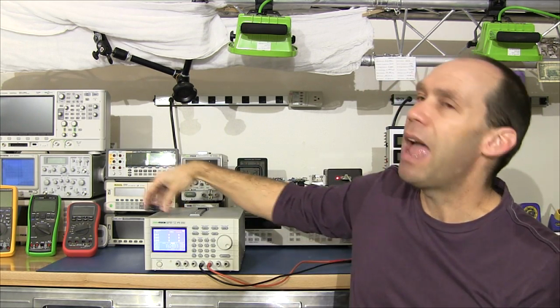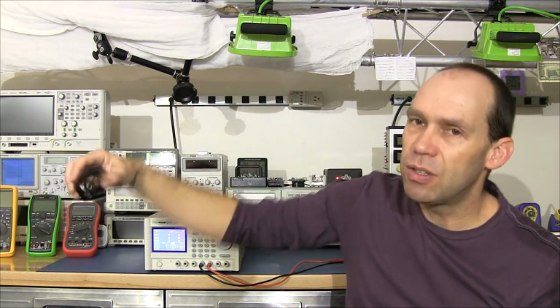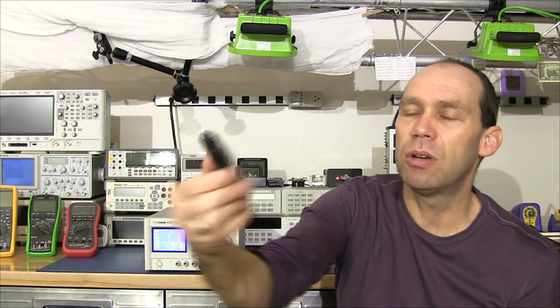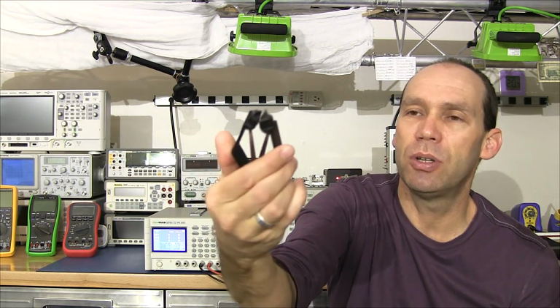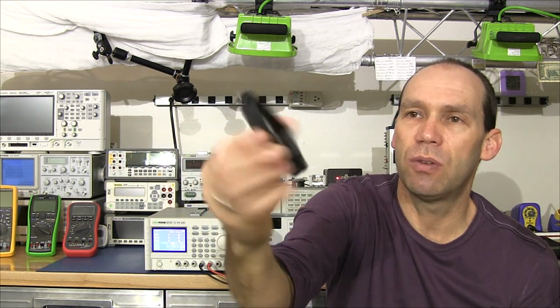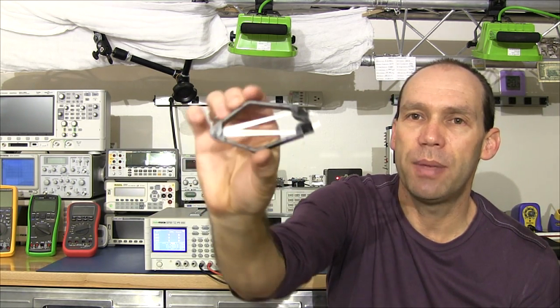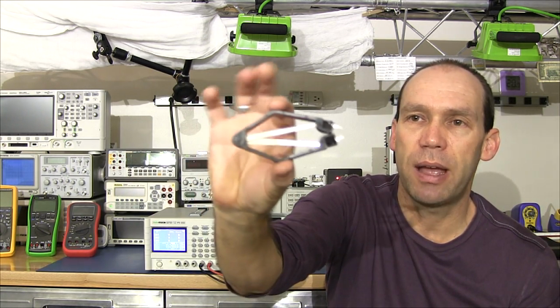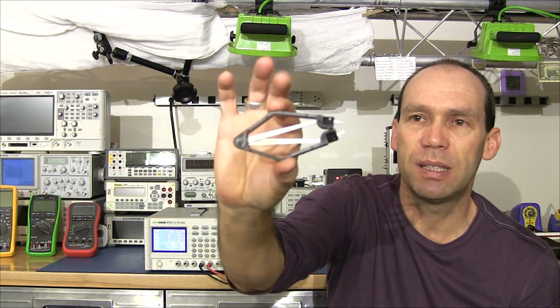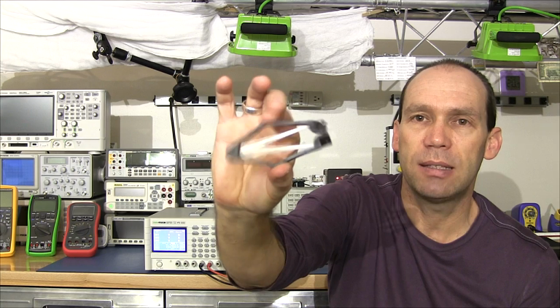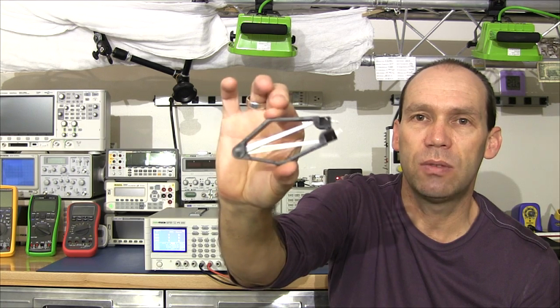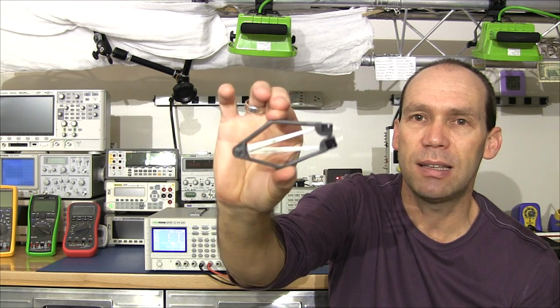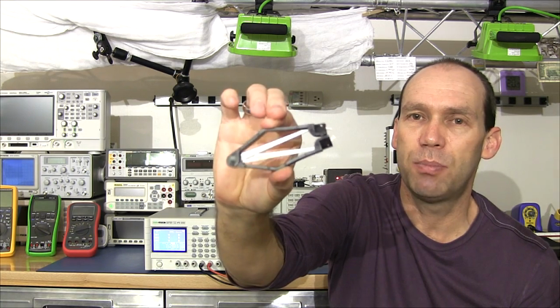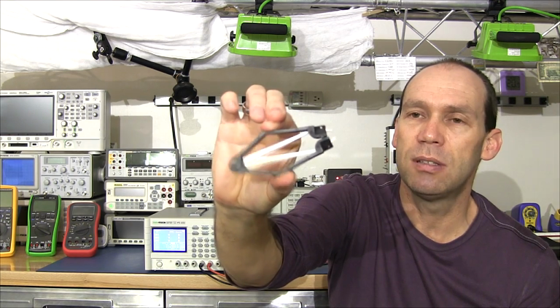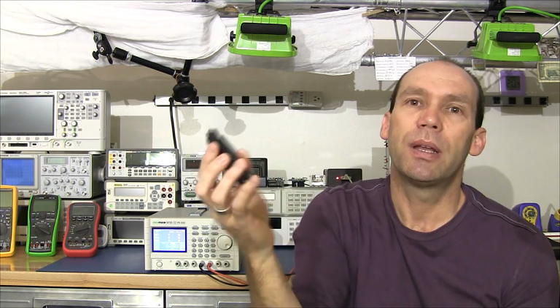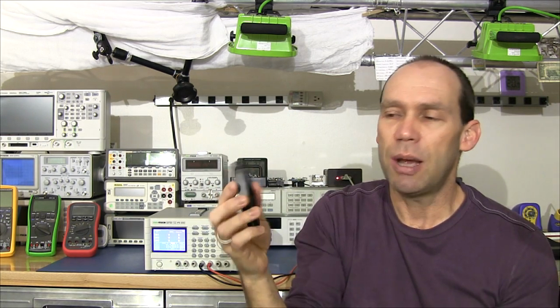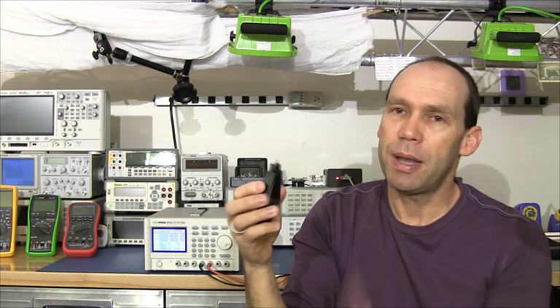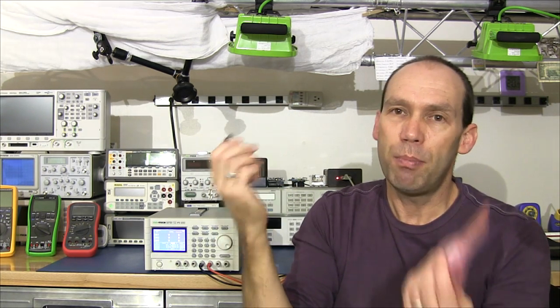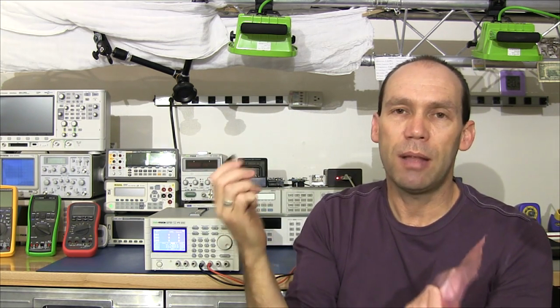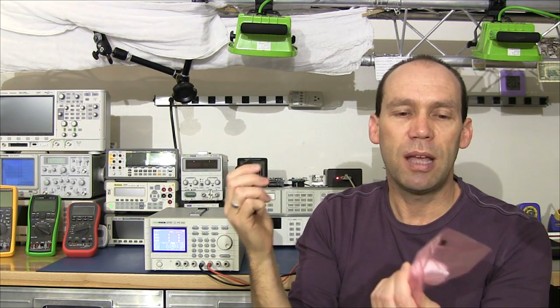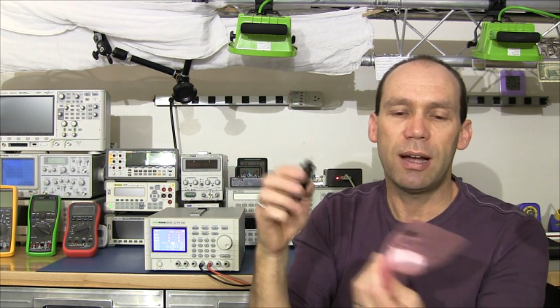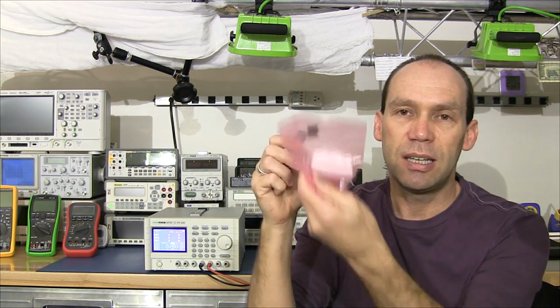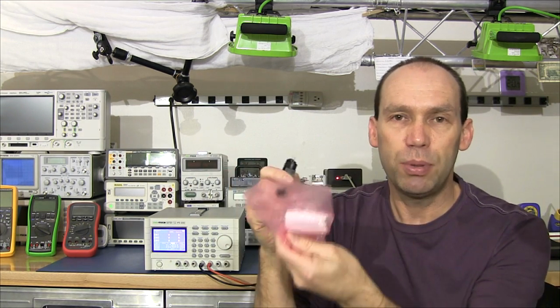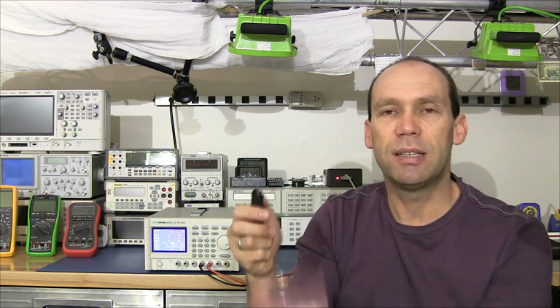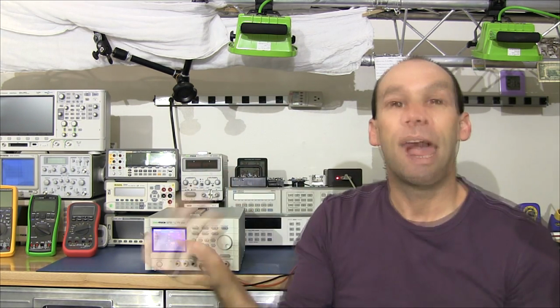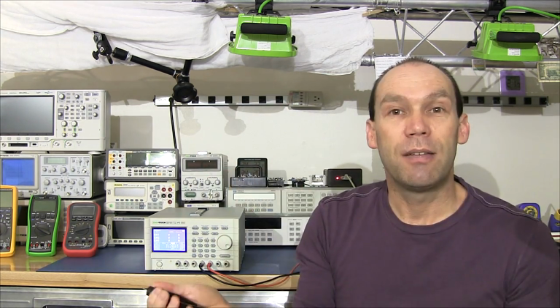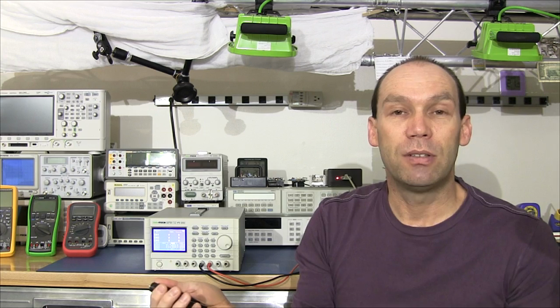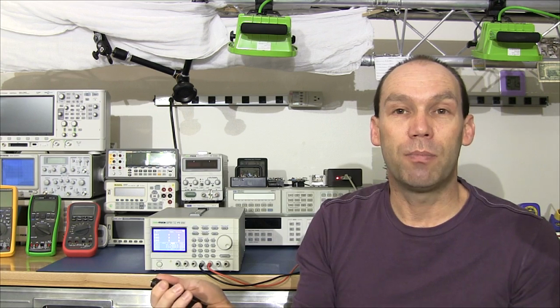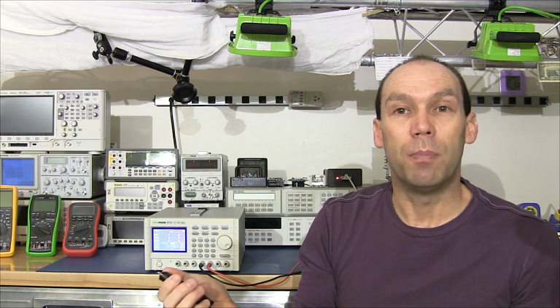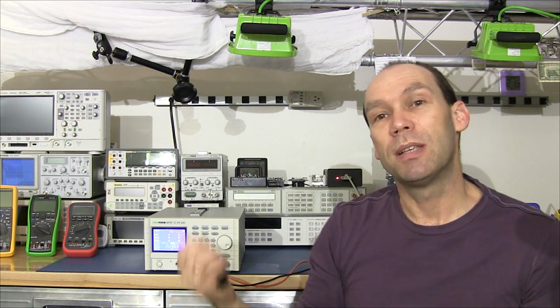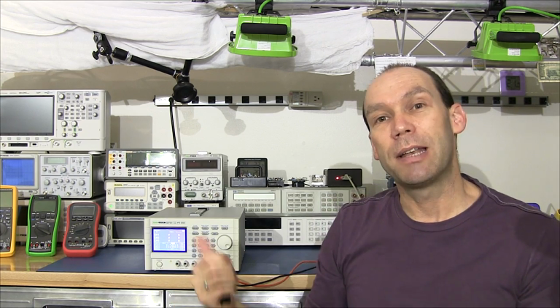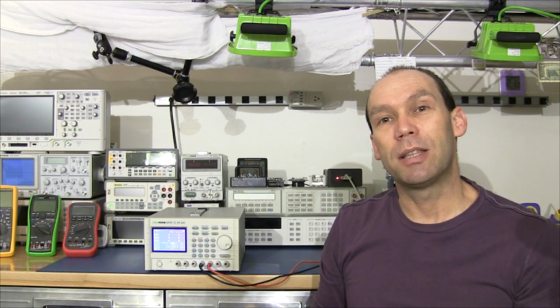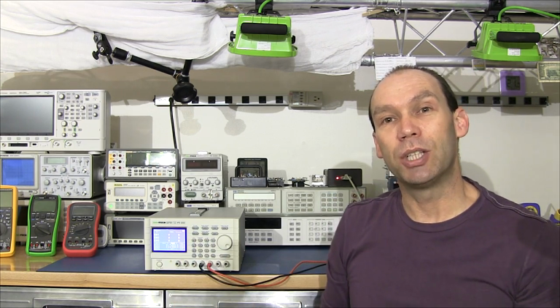I've just purchased a set of IC pullers off Amazon. So we're going to jump in, pull out the old ICs, put these in and see if they resolve the problem. Let's get down to the bench.